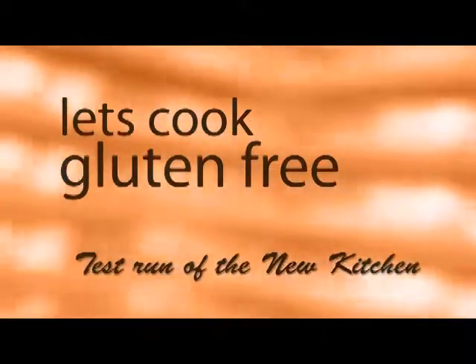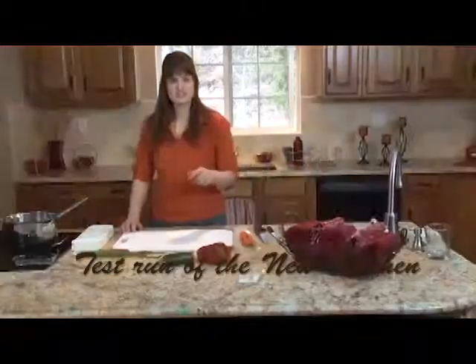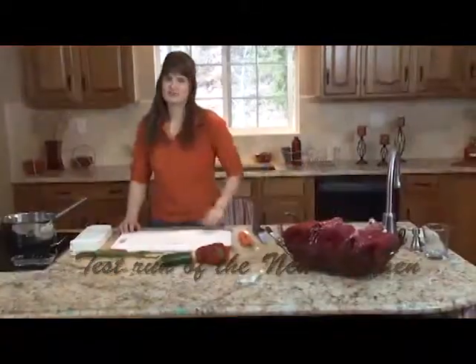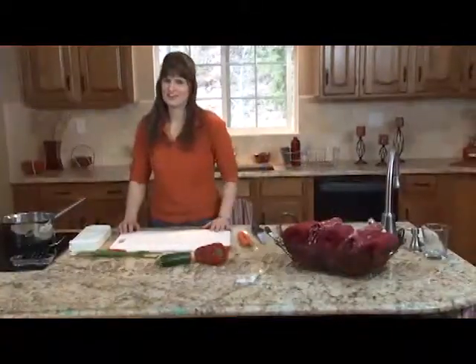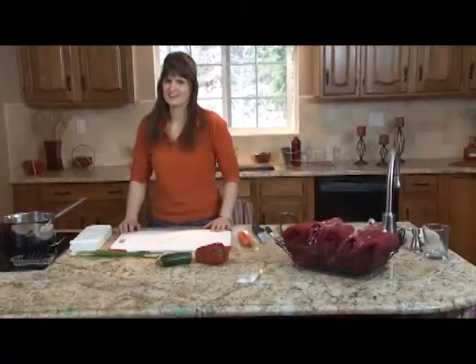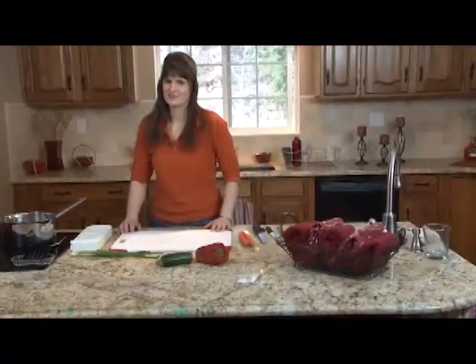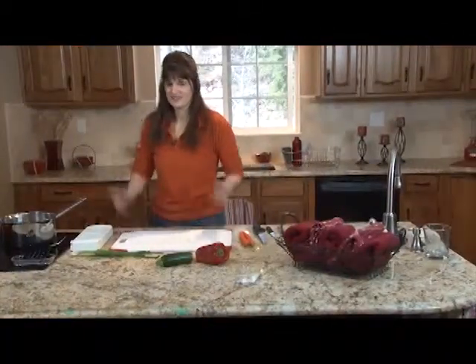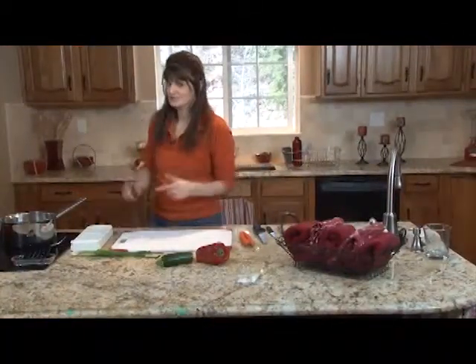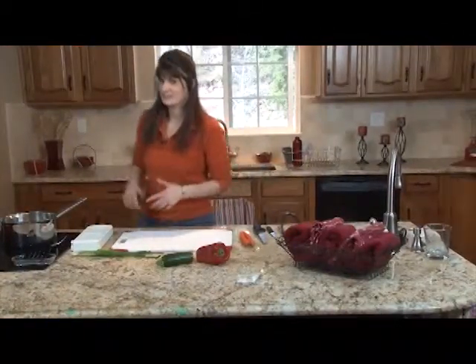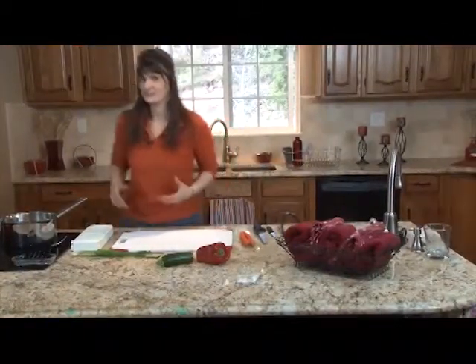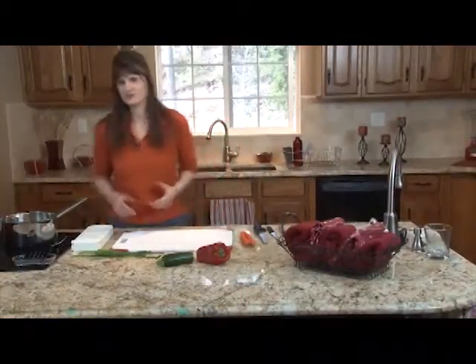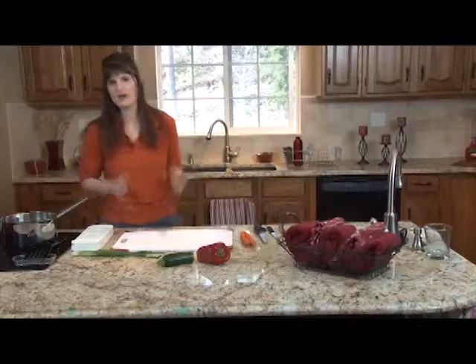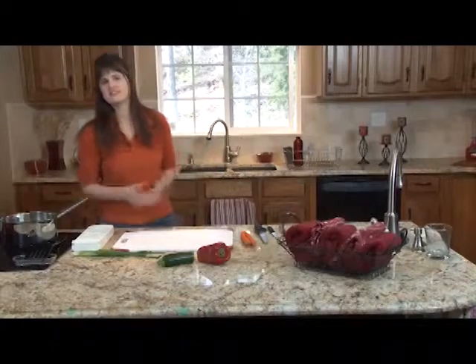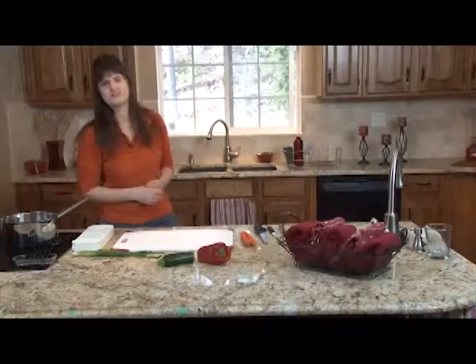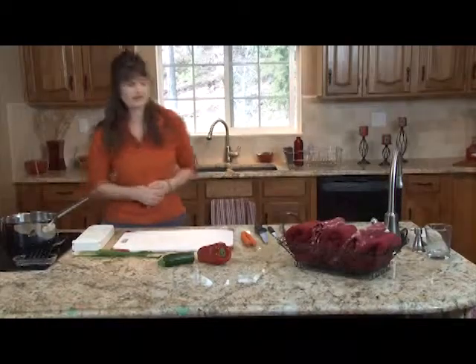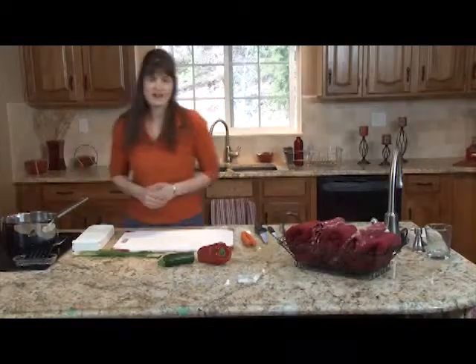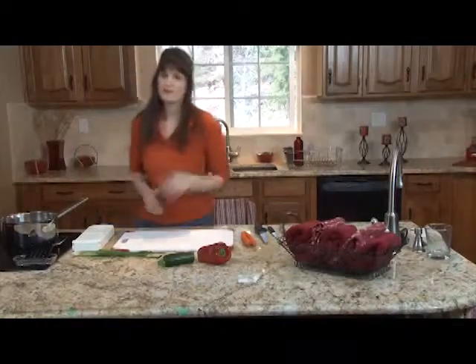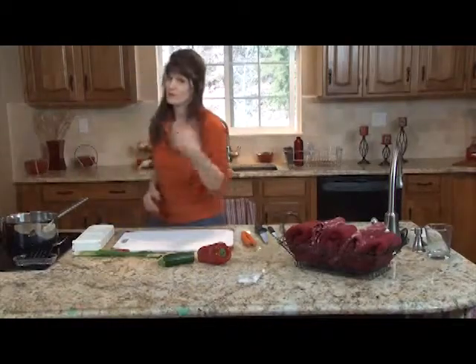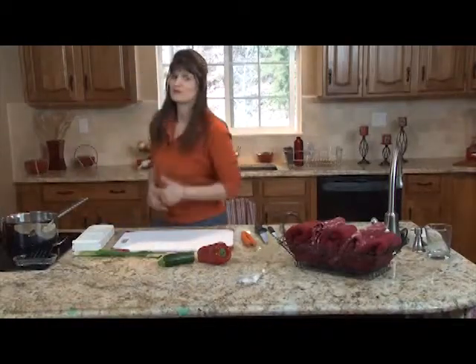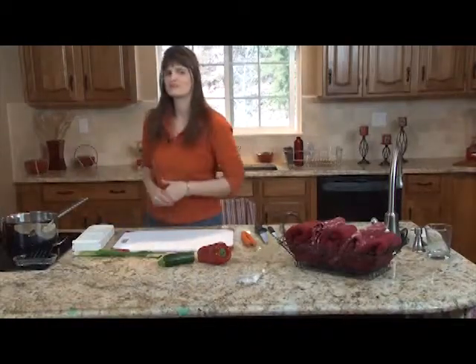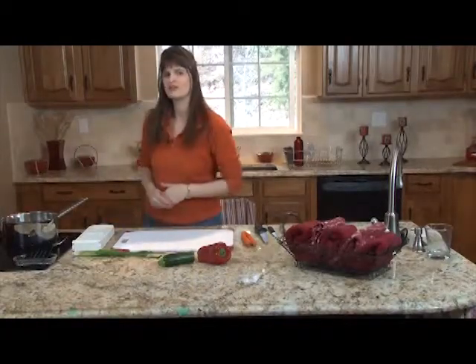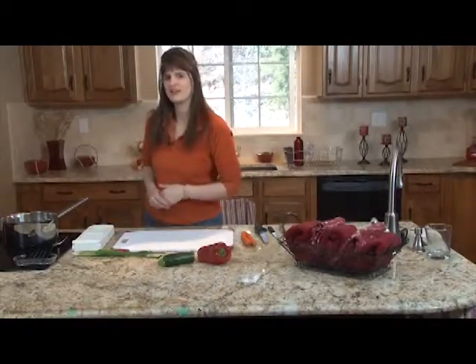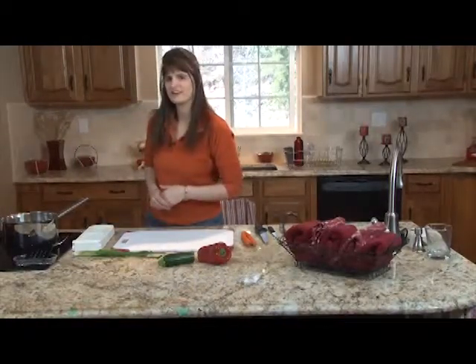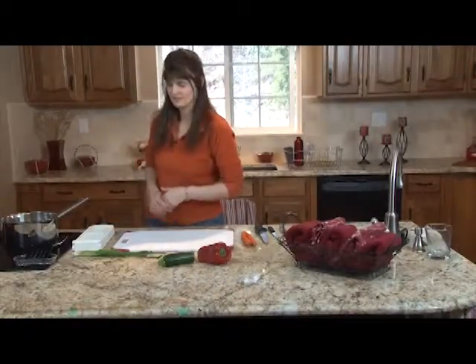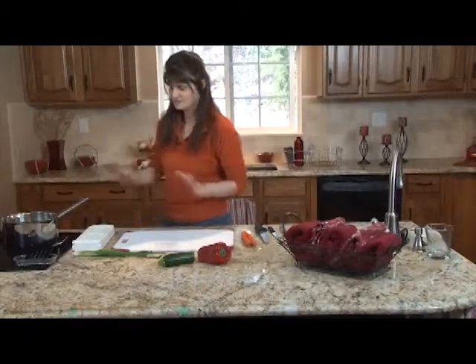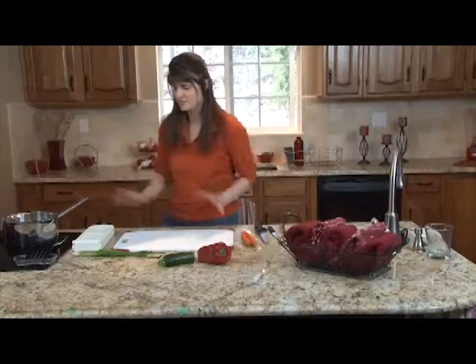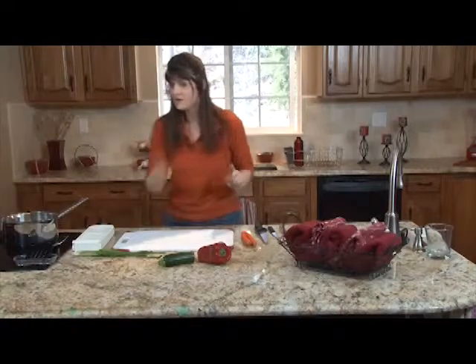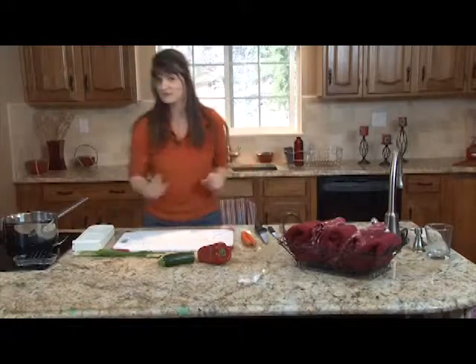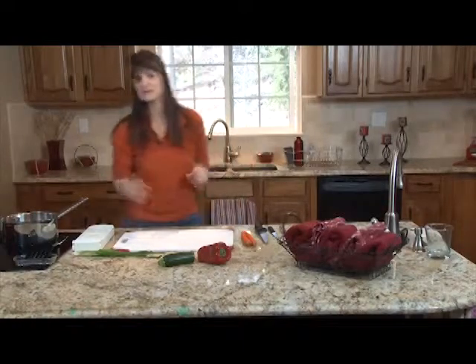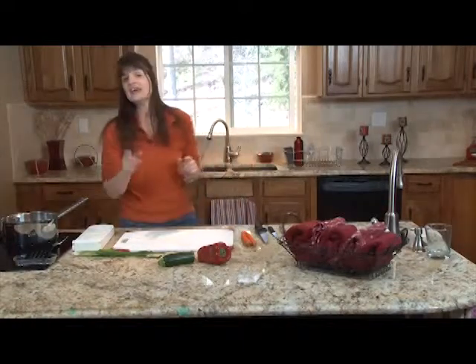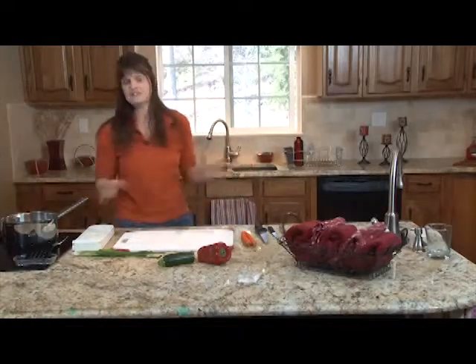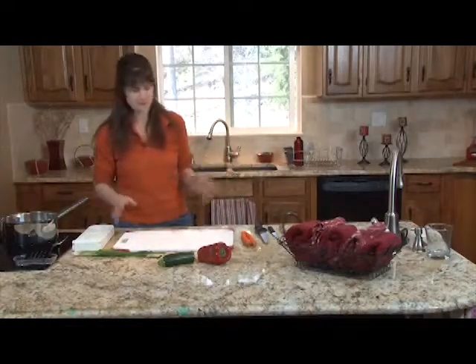Let's cook gluten free. Today is mostly a test run, sort of a behind the scenes run, but we're probably going to post this for you and have a little taste of one of my favorite recipes, and it's a stir fry.